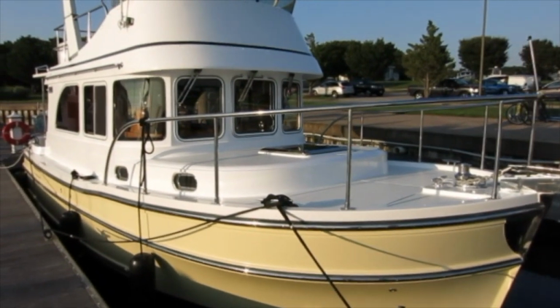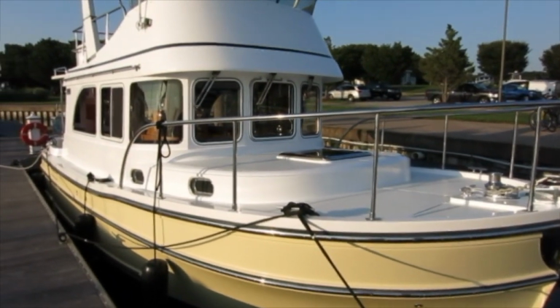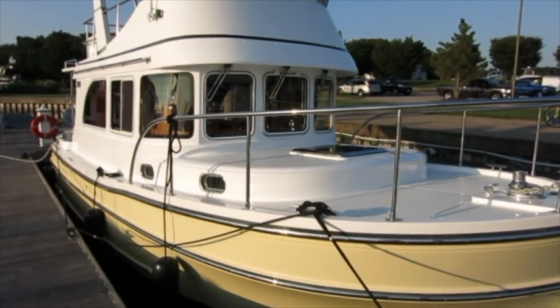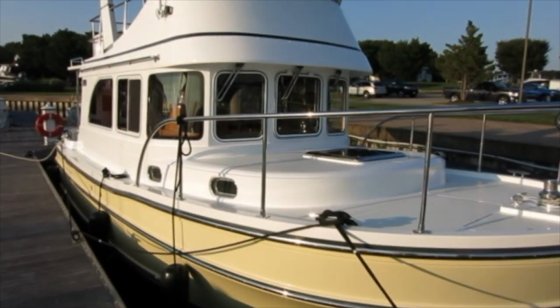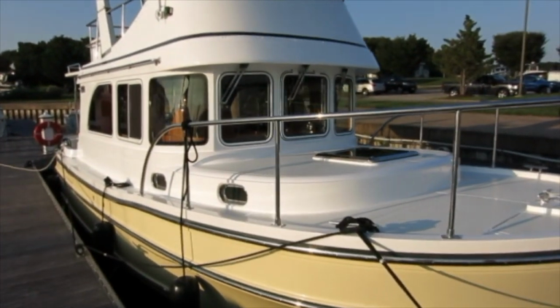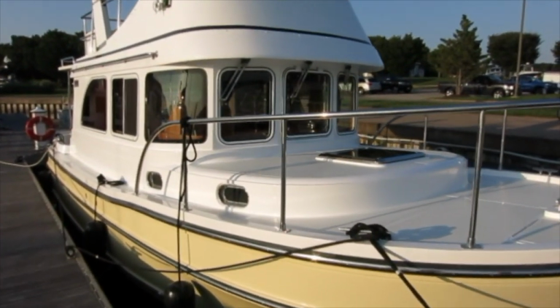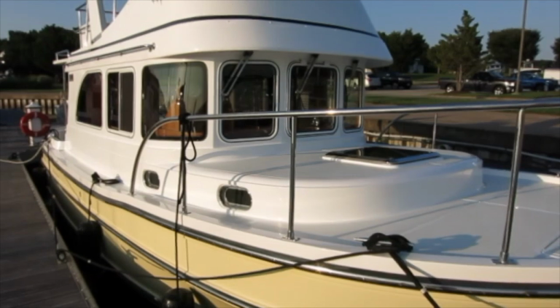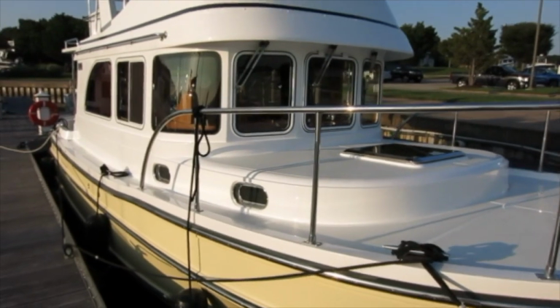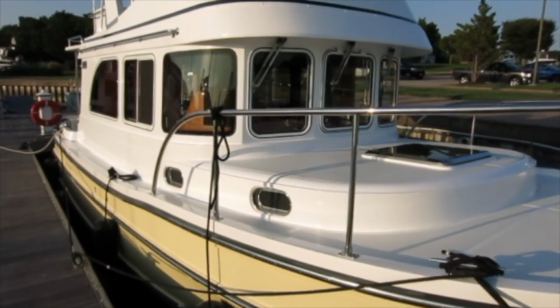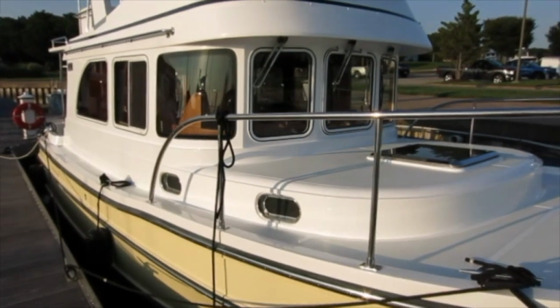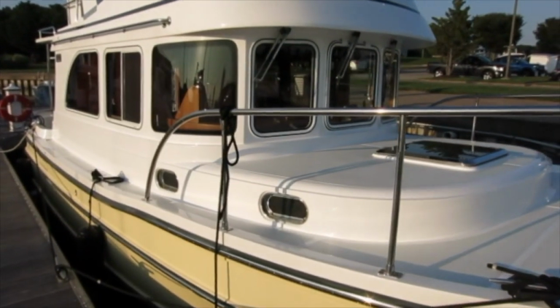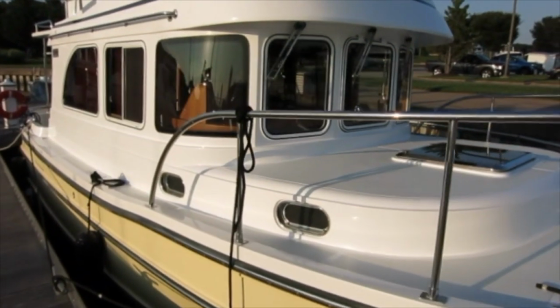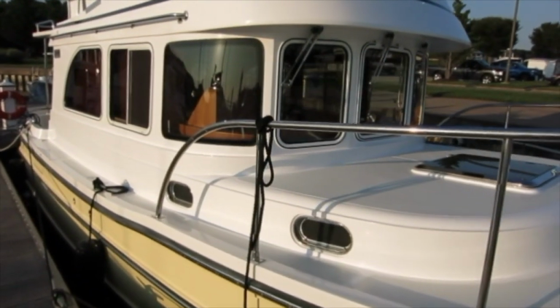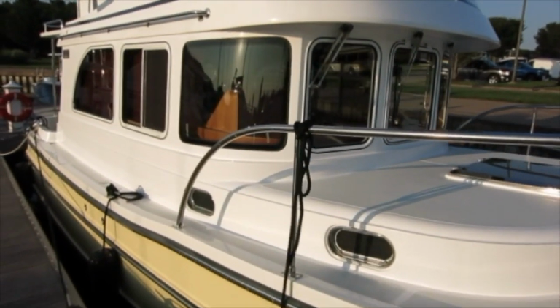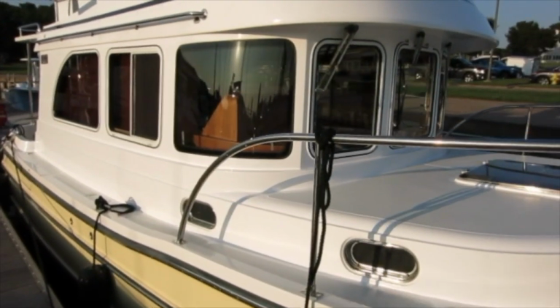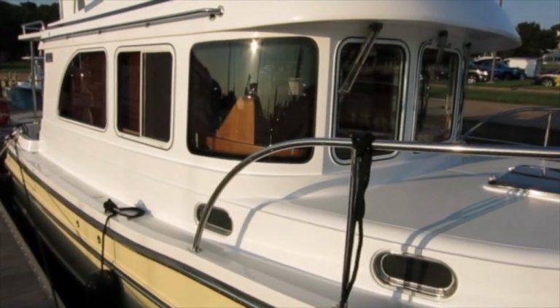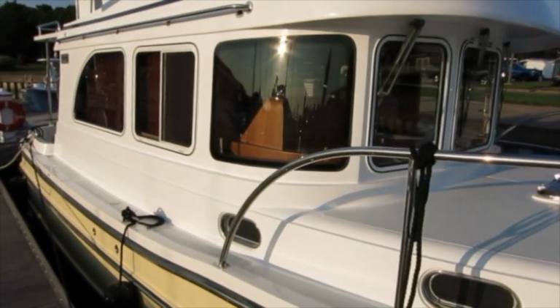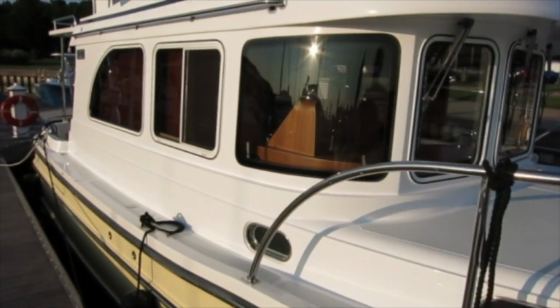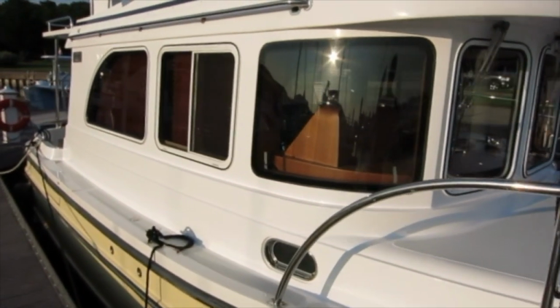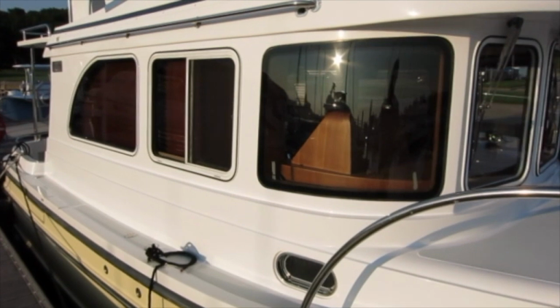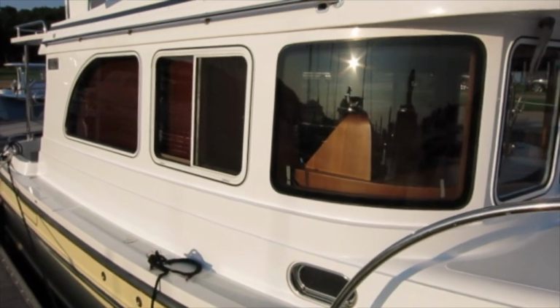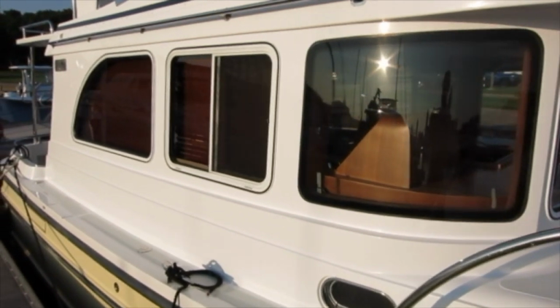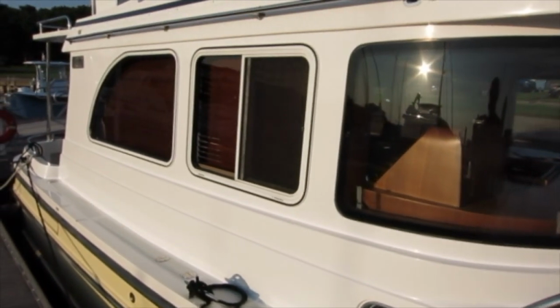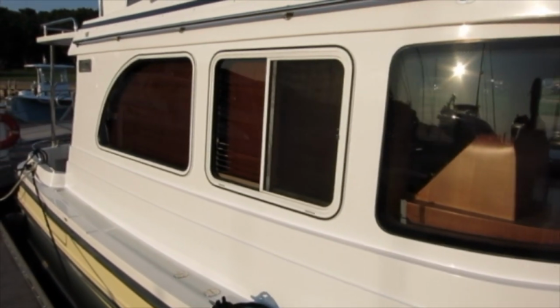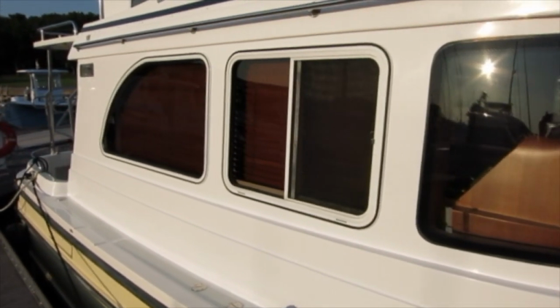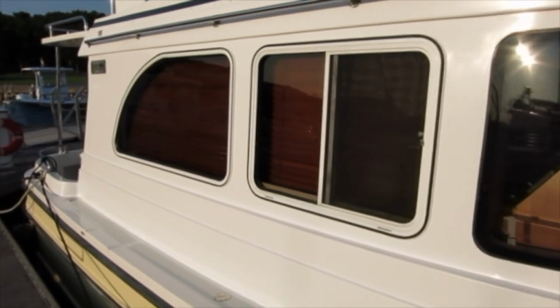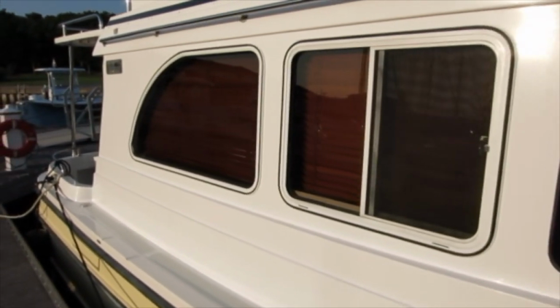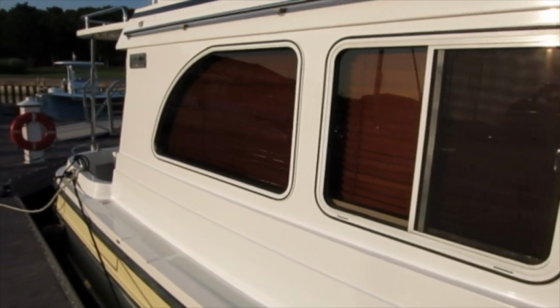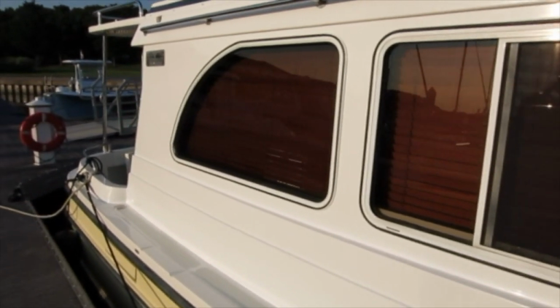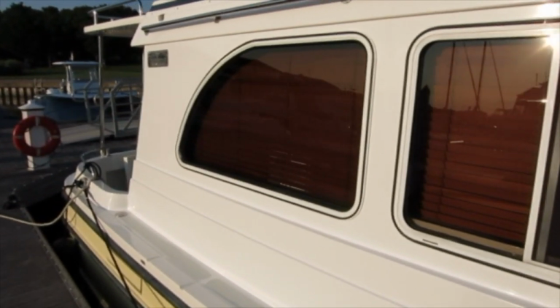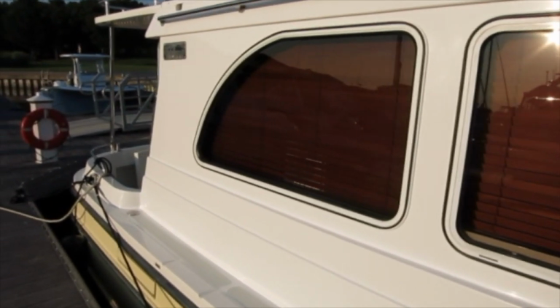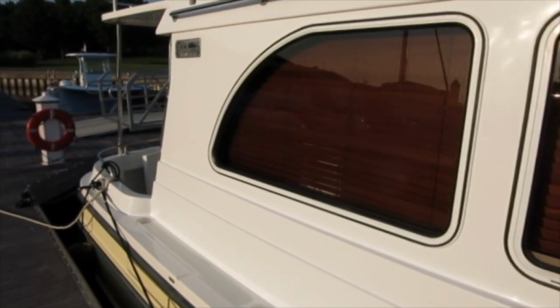It's immediately obvious that this is a stout little trawler. Notice the salty look — no mistaking this style. The beefy rubrails, substantial handholds and handrails all around.